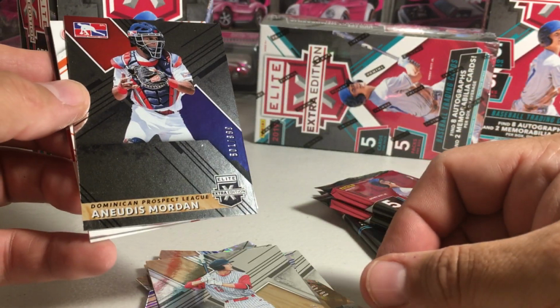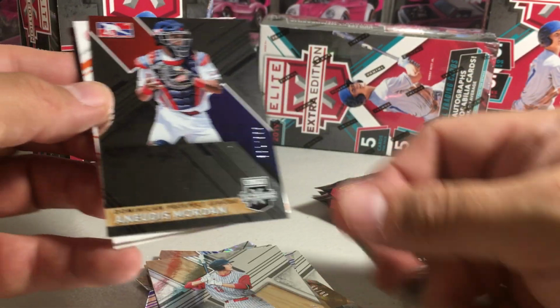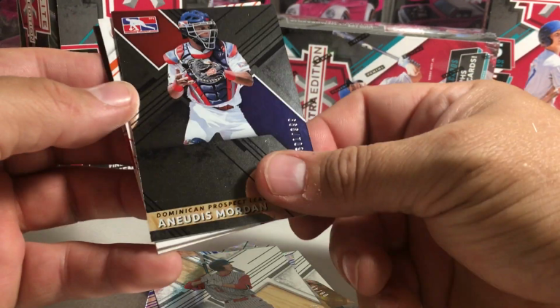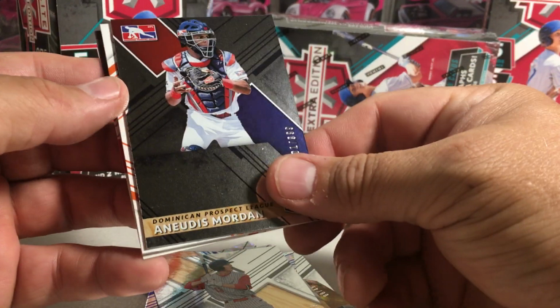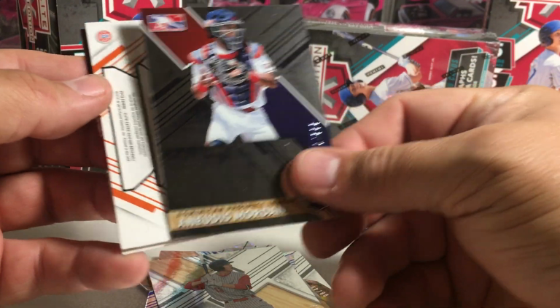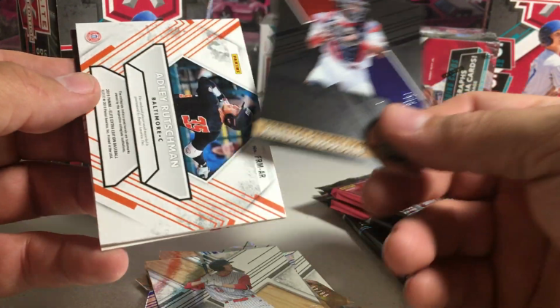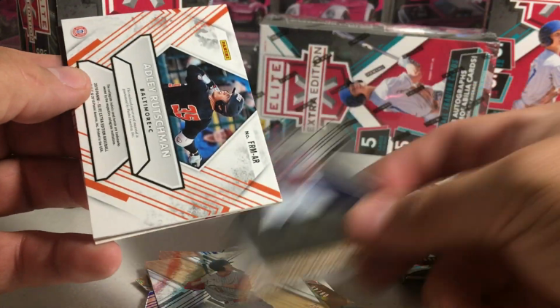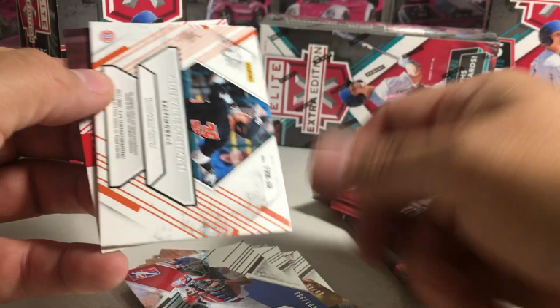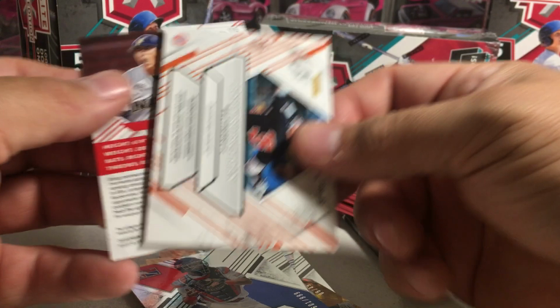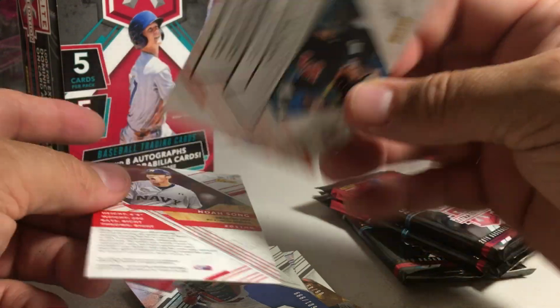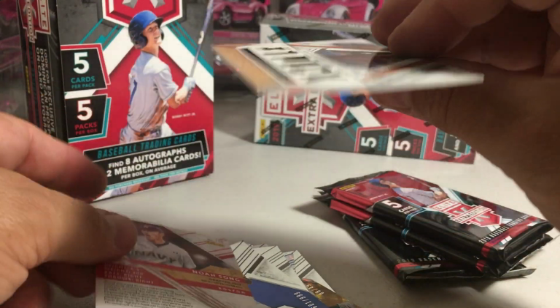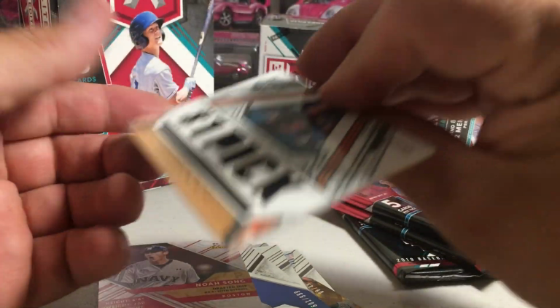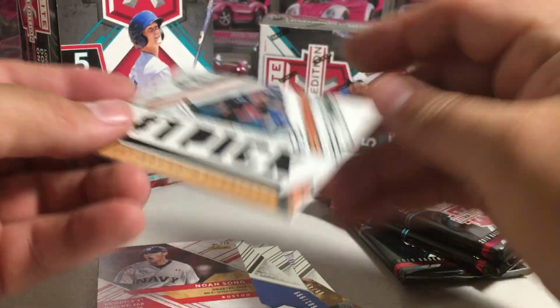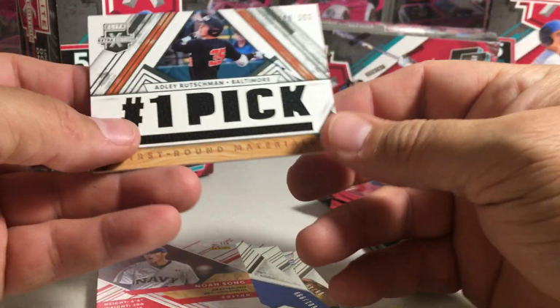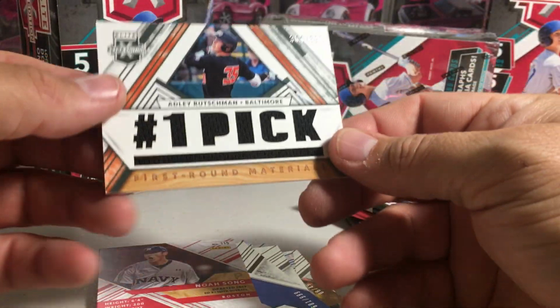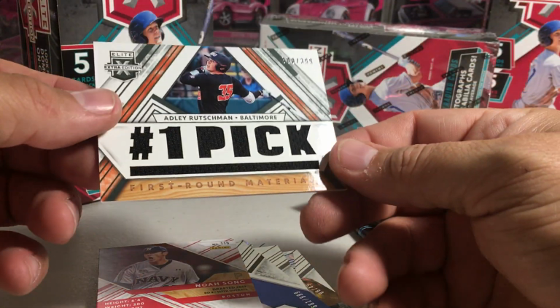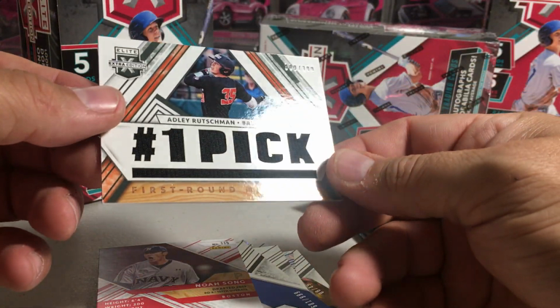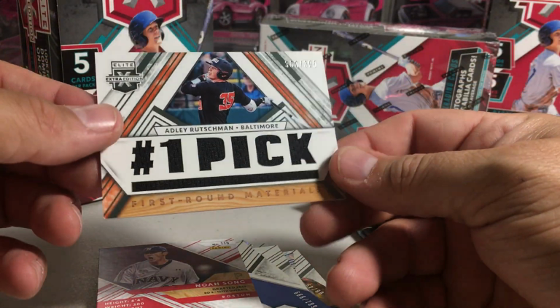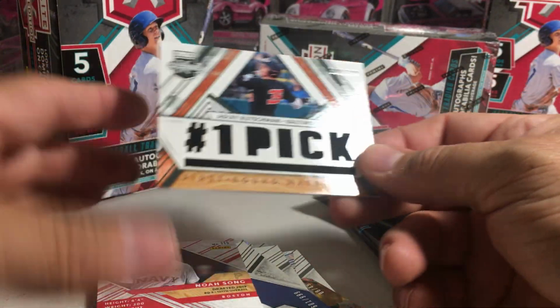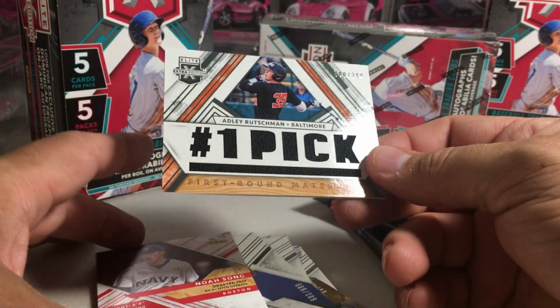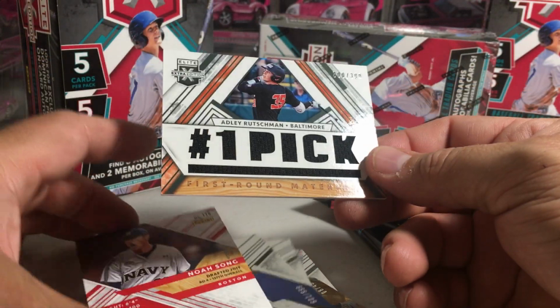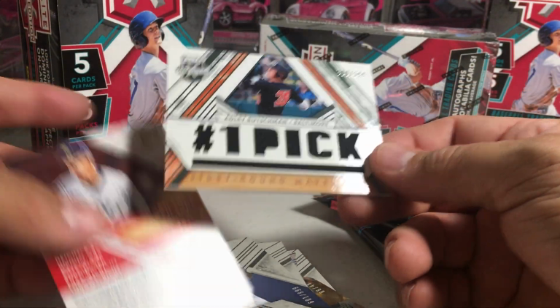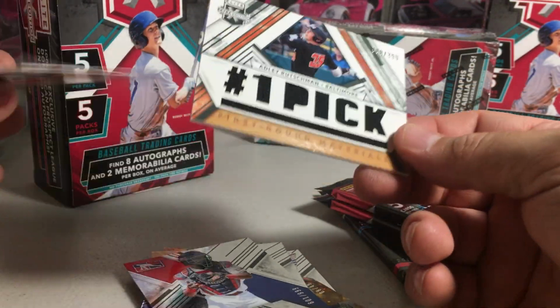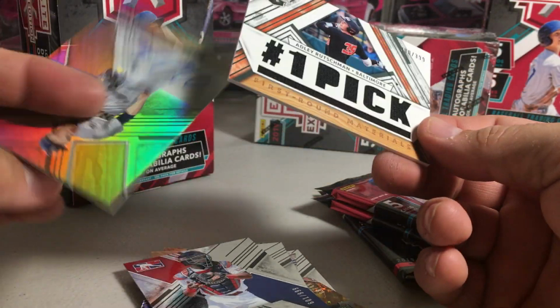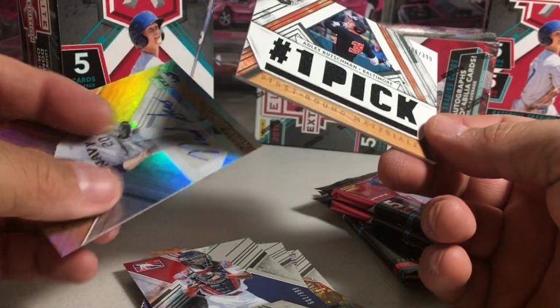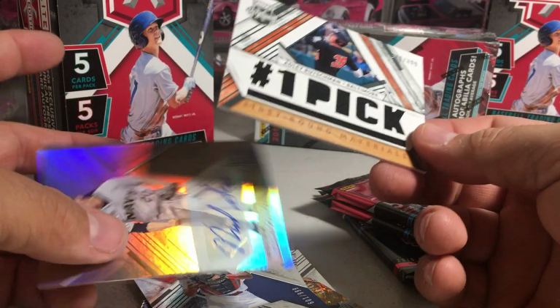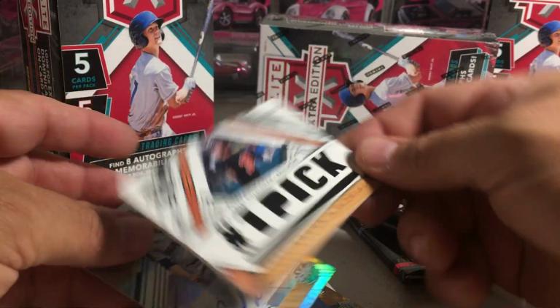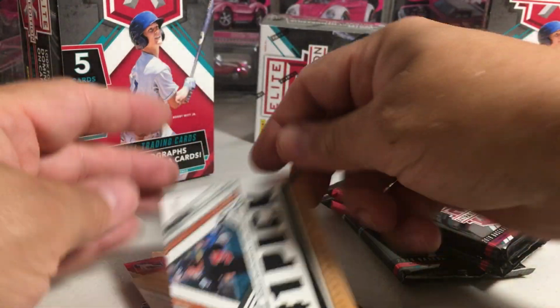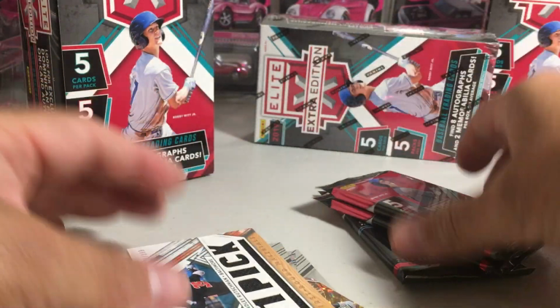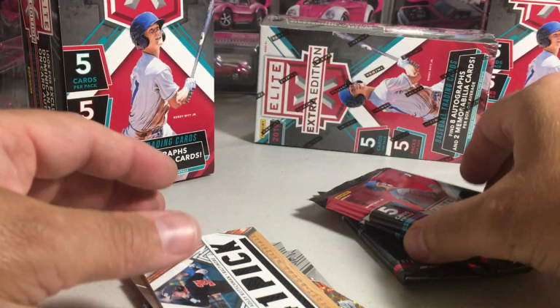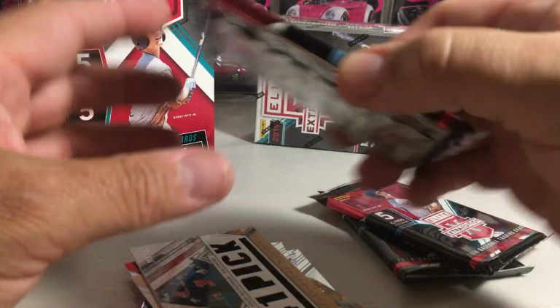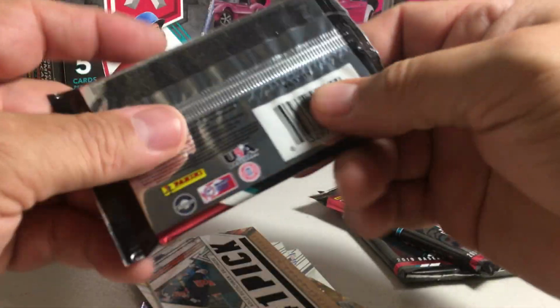Adley Rushman — number one pick — relic. I think I got that in my last box. He was the number one pick for the Orioles. Next pack.